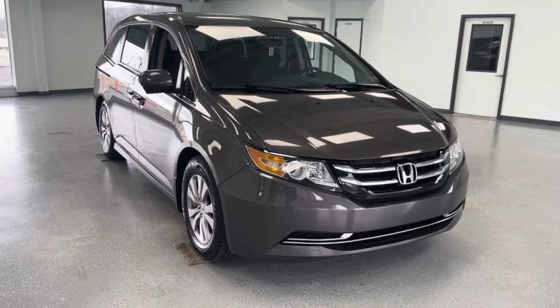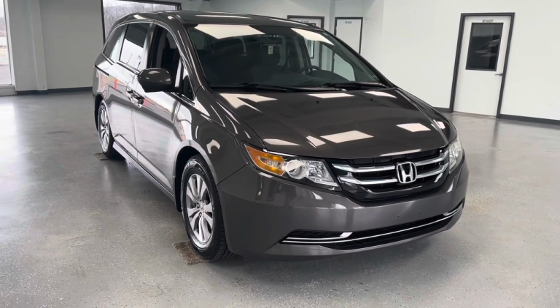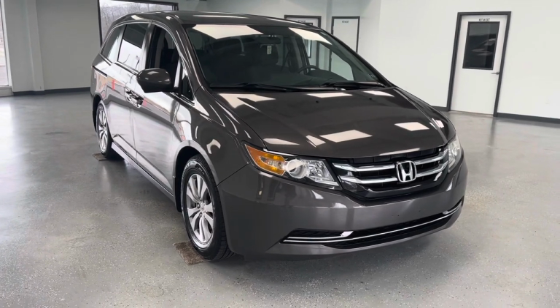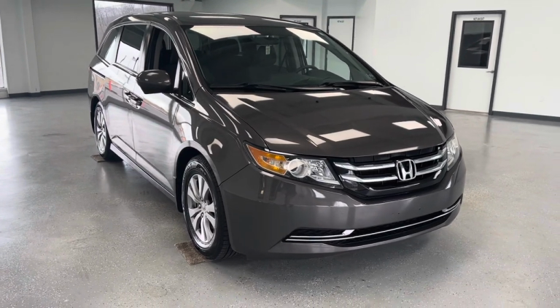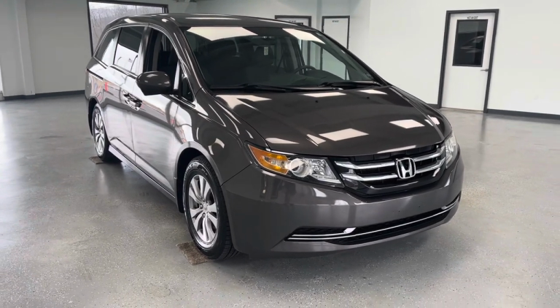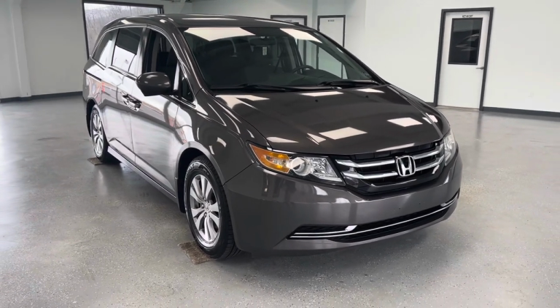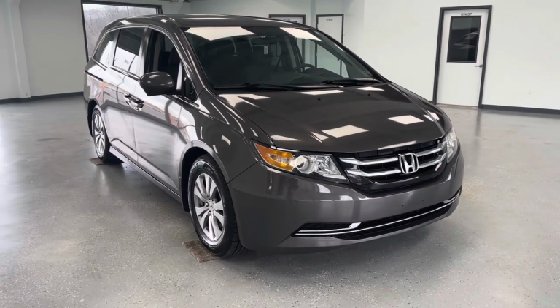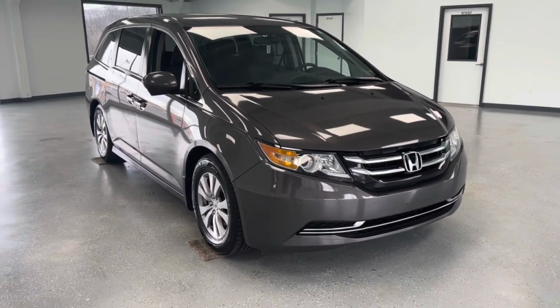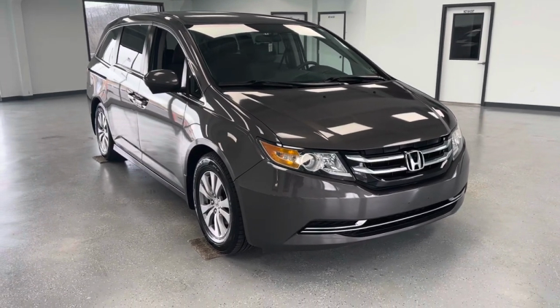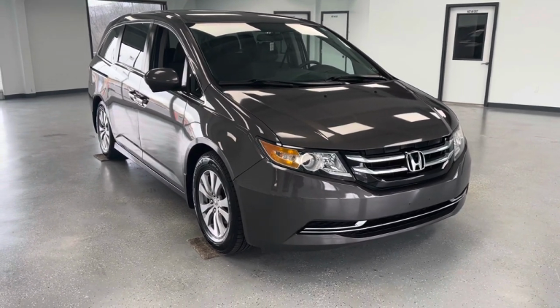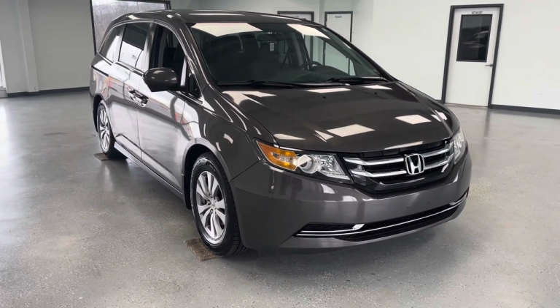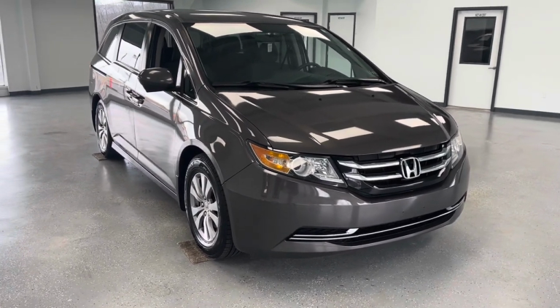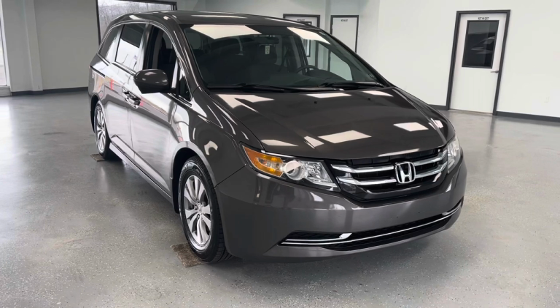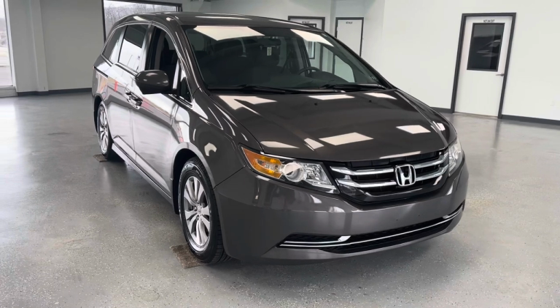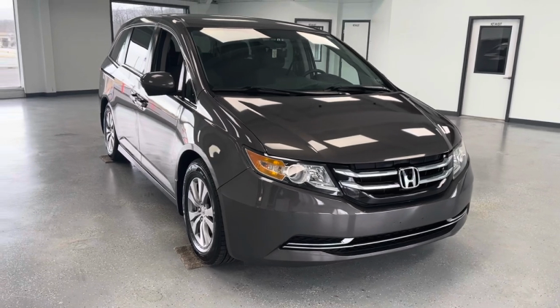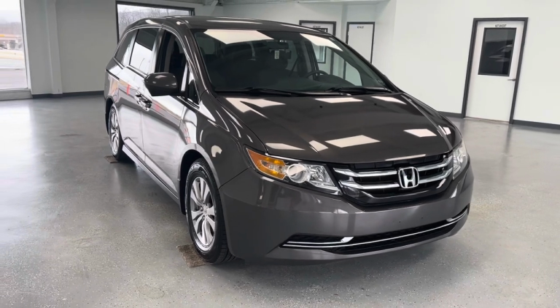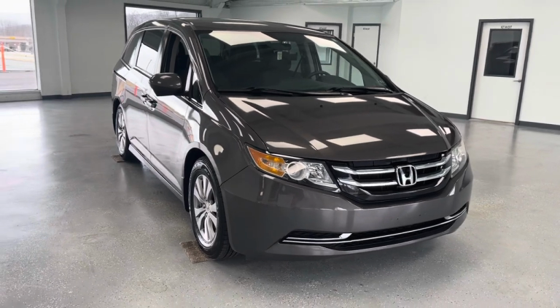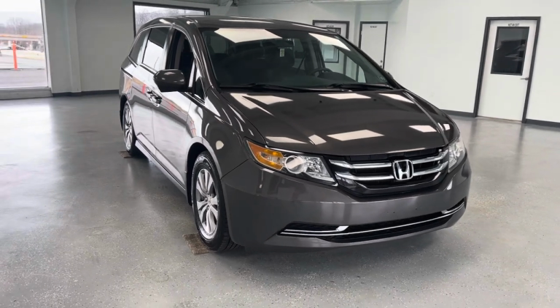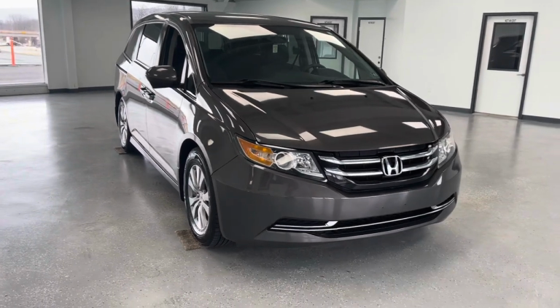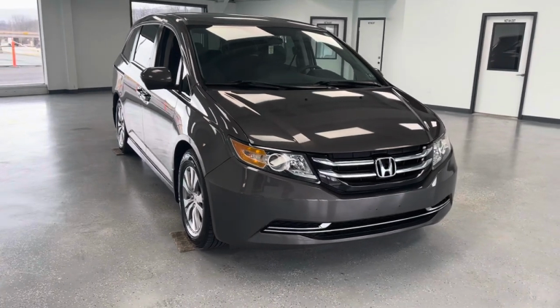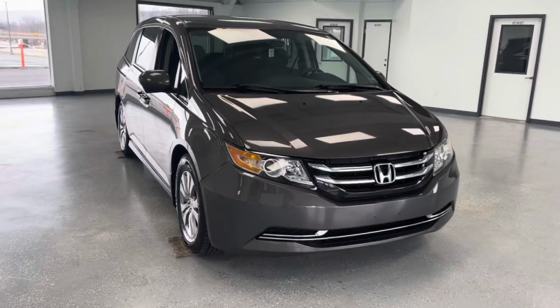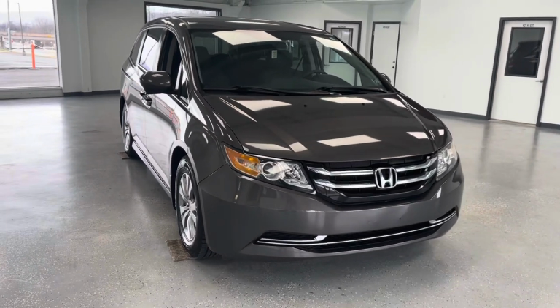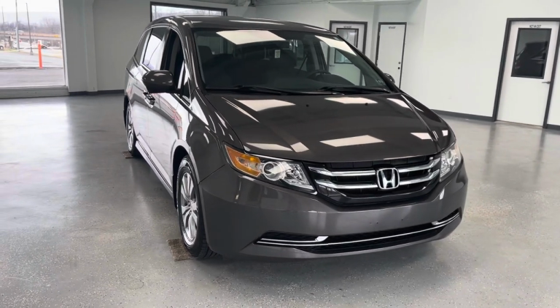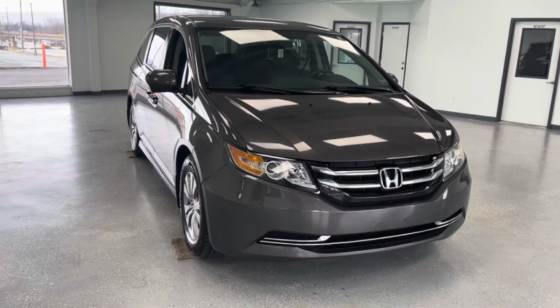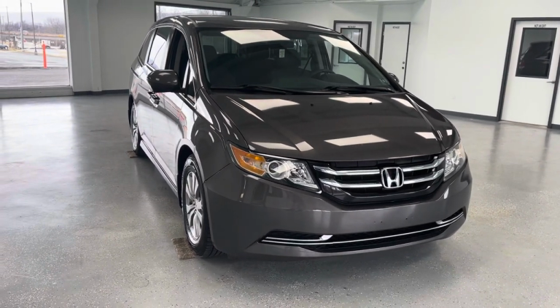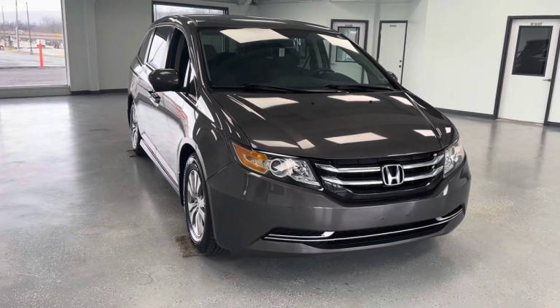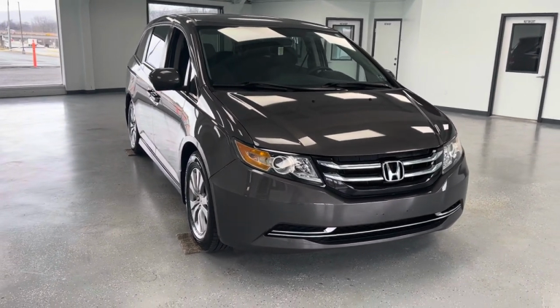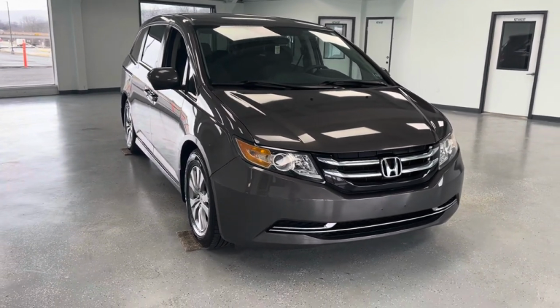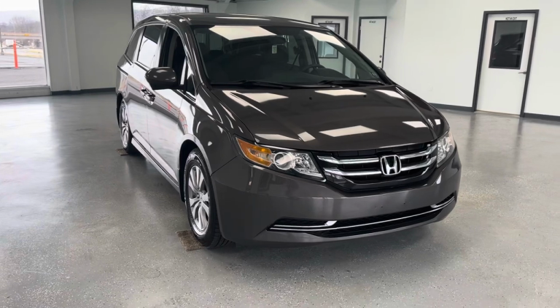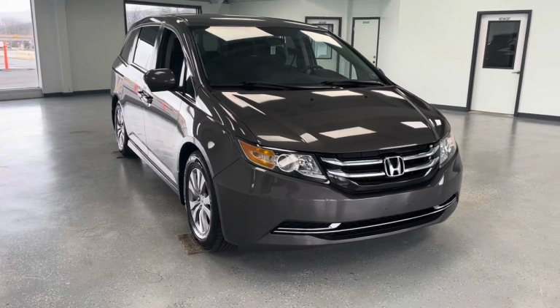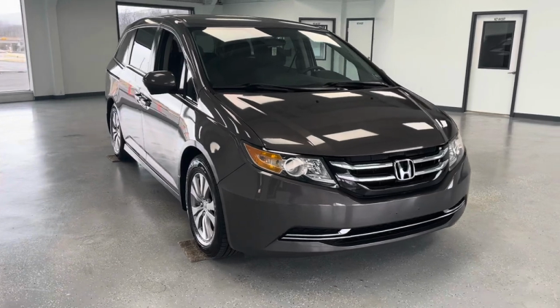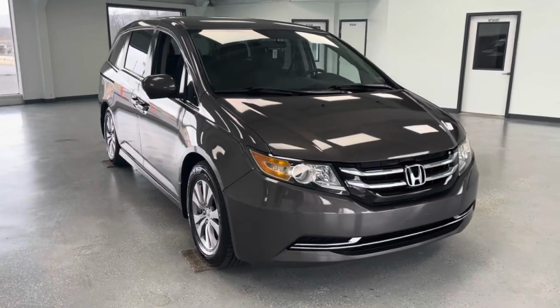Two previous owners on the Carfax, just under 72,000 miles. It does have a moderate accident reported on the Carfax and we'll look into that in greater detail. As you can see the exterior...